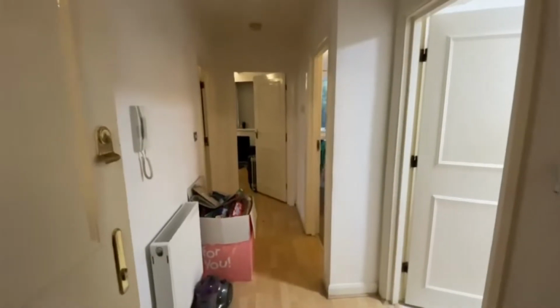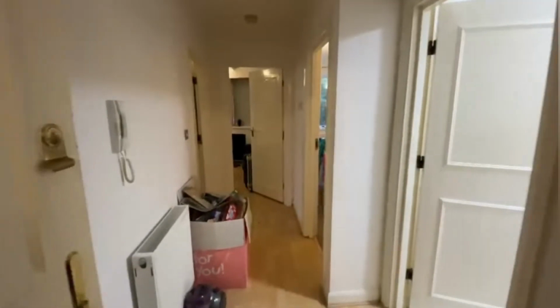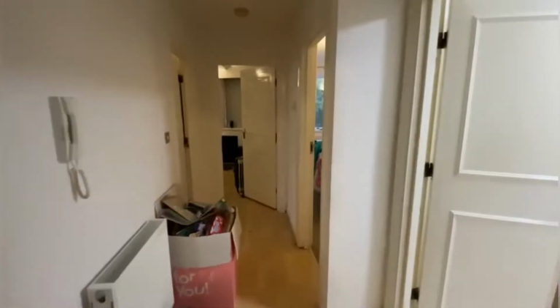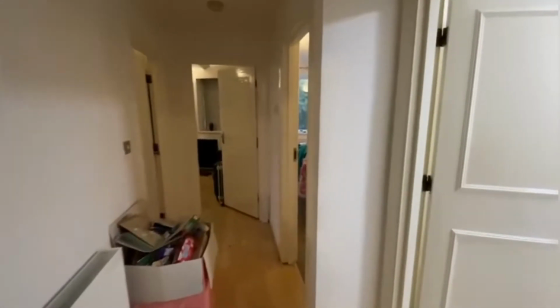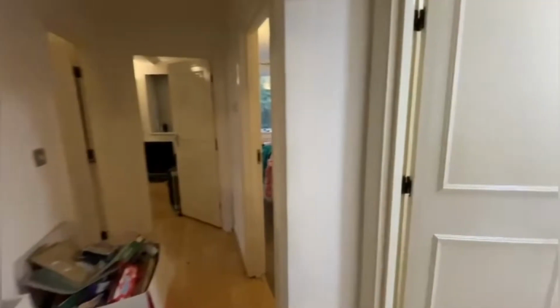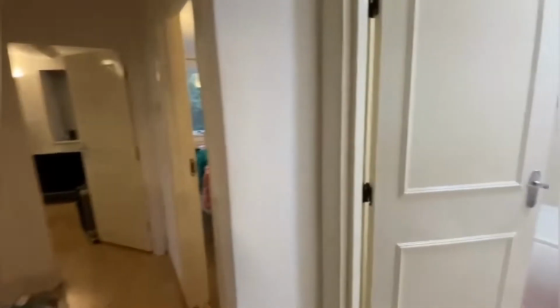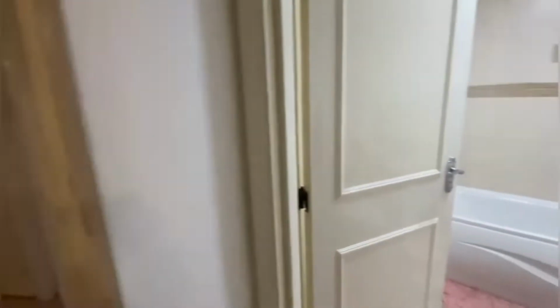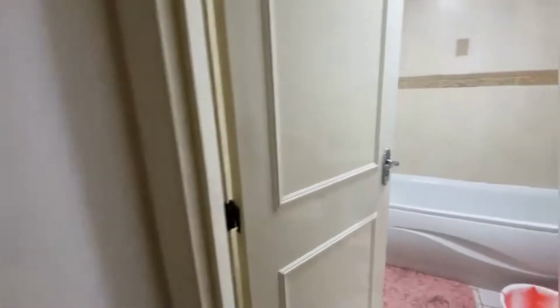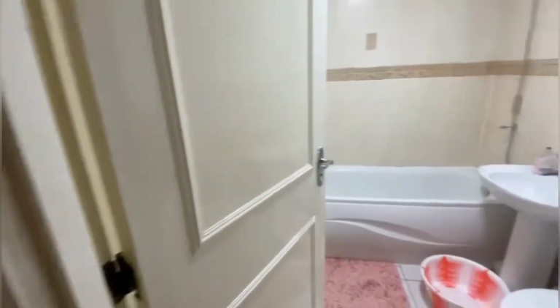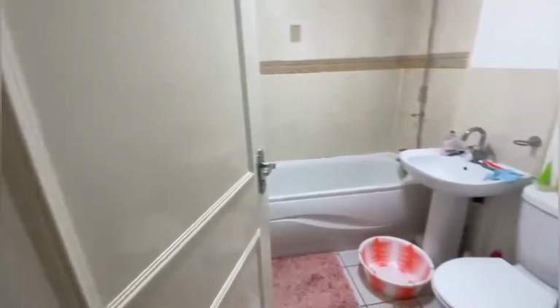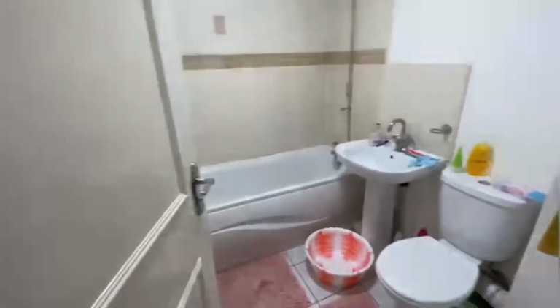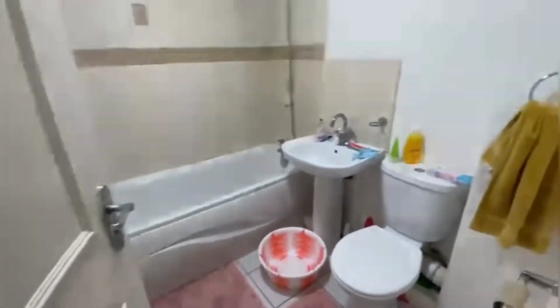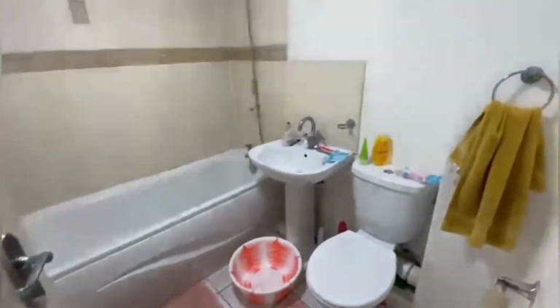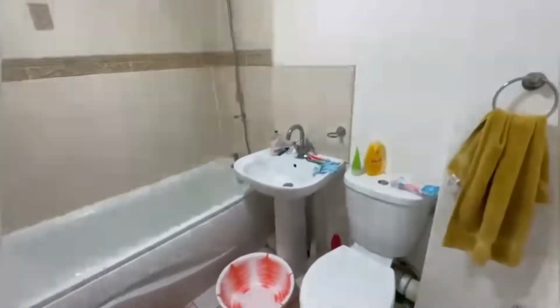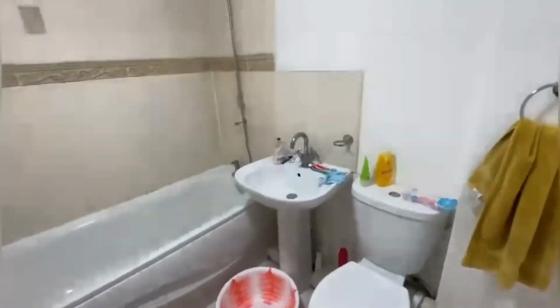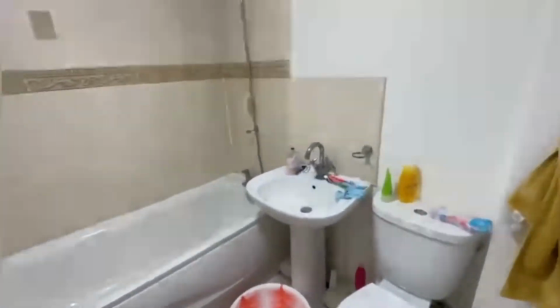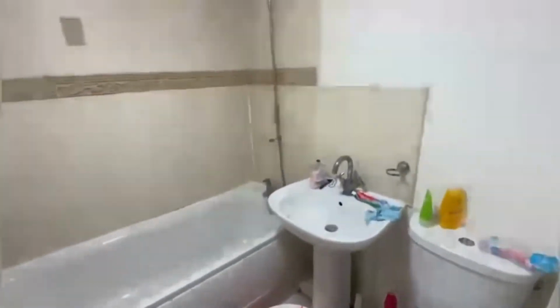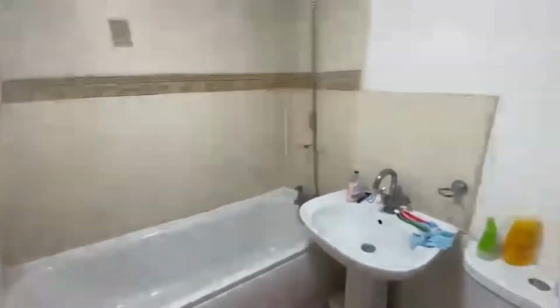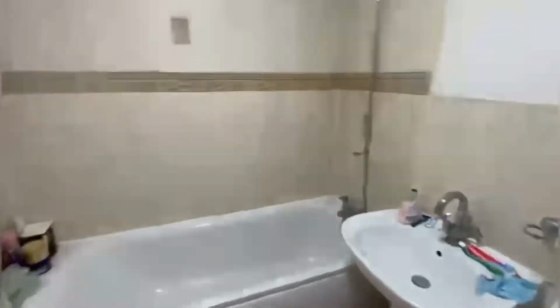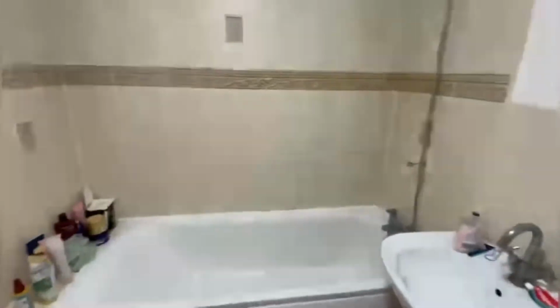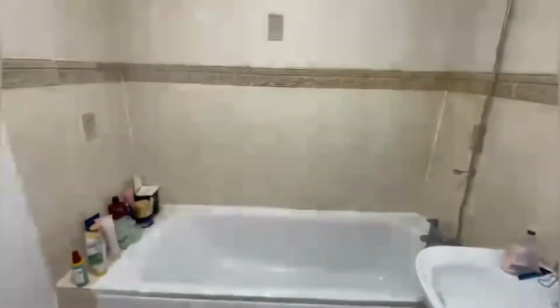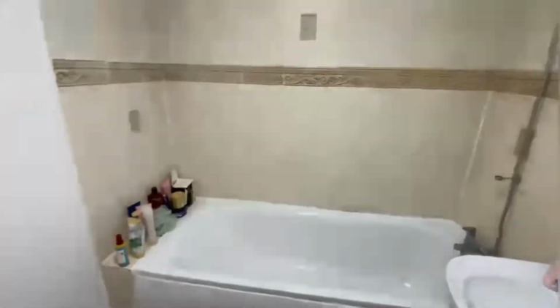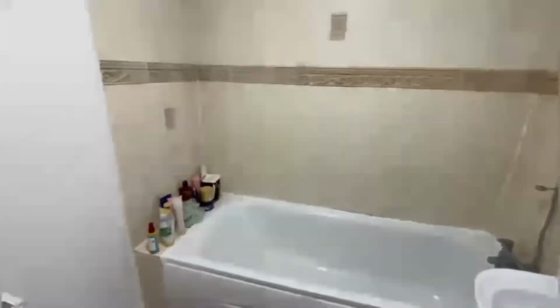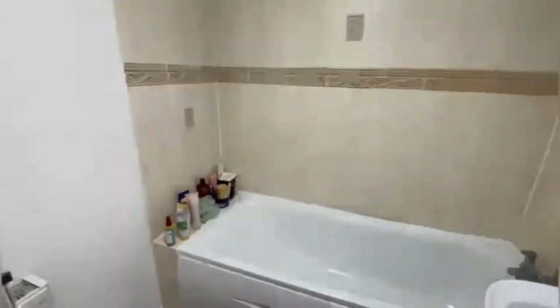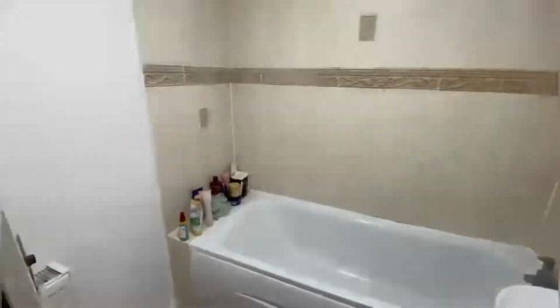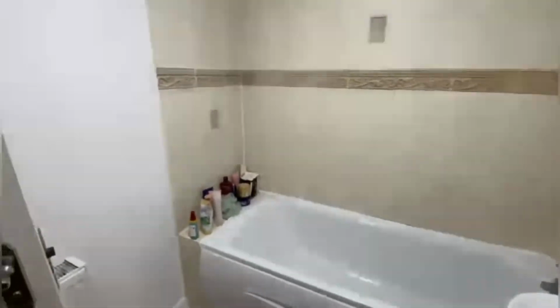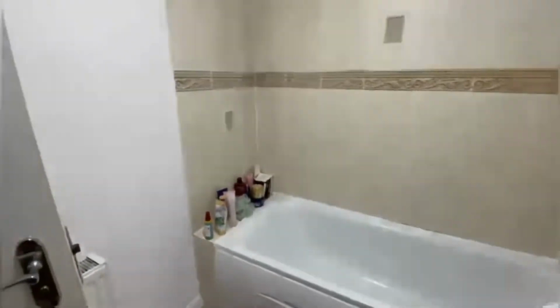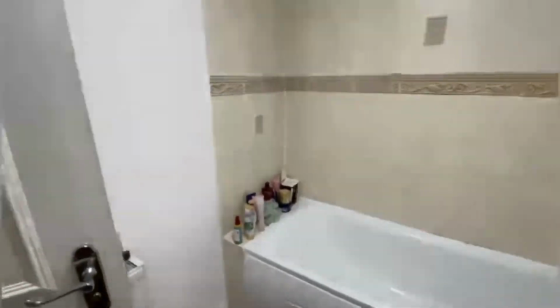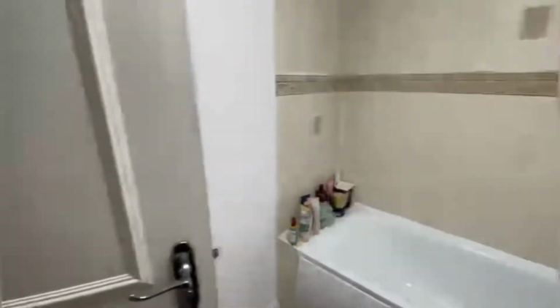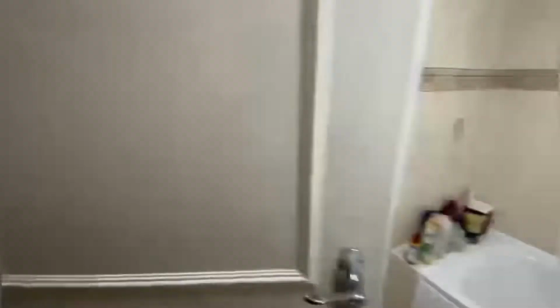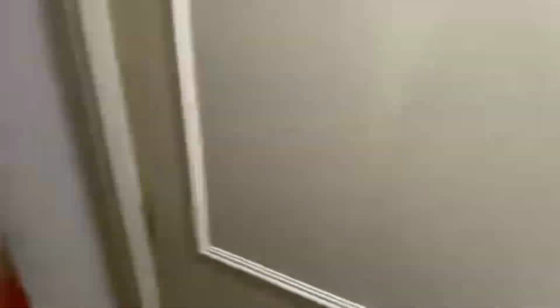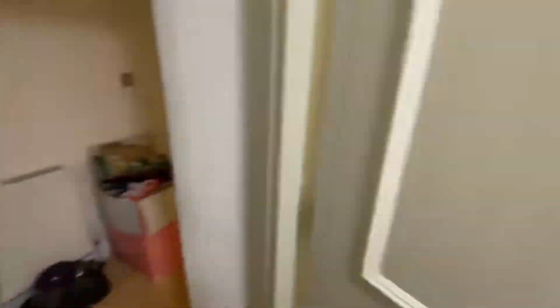As we enter through the property and turn to the right hand side, you have the first standalone bathroom unit — beautiful size, kept in really good condition as well.